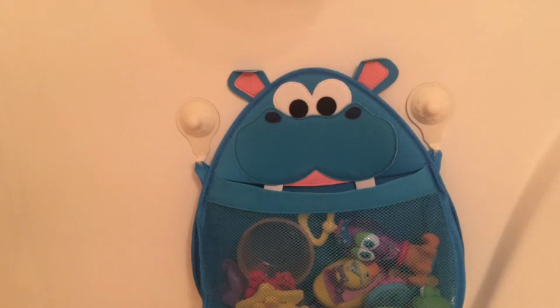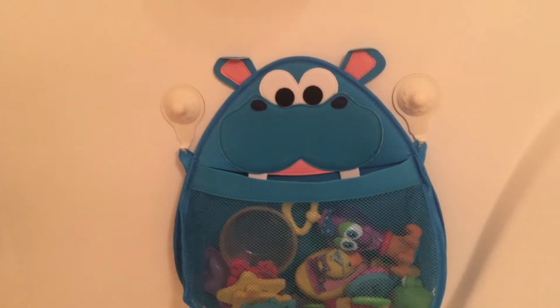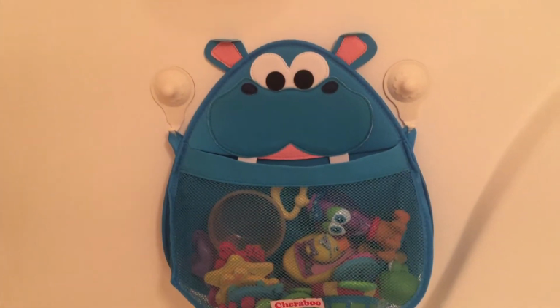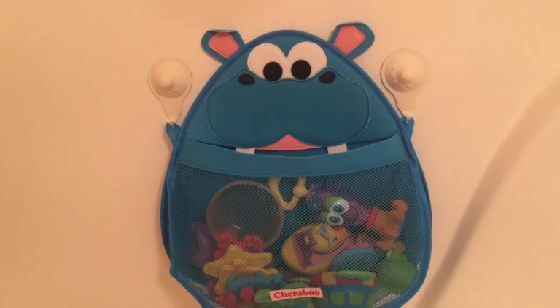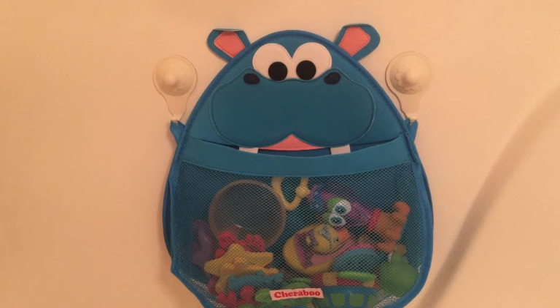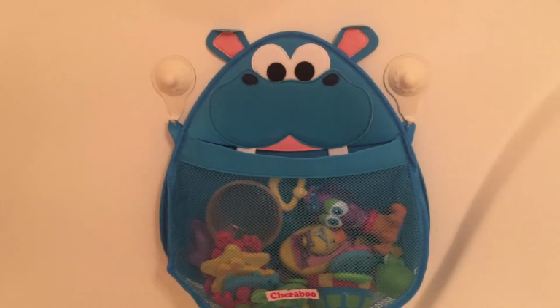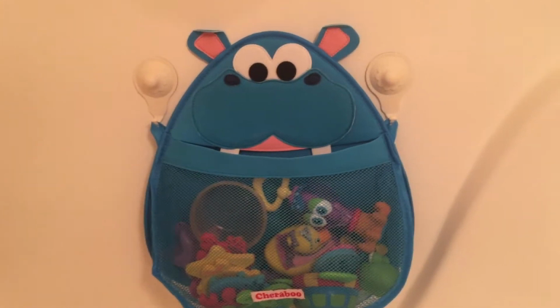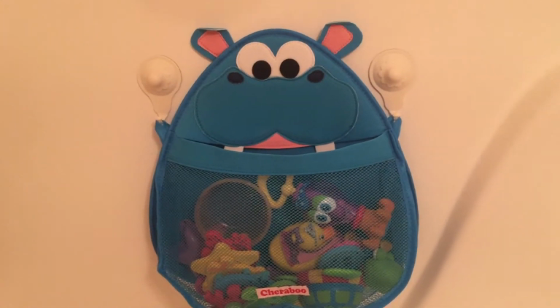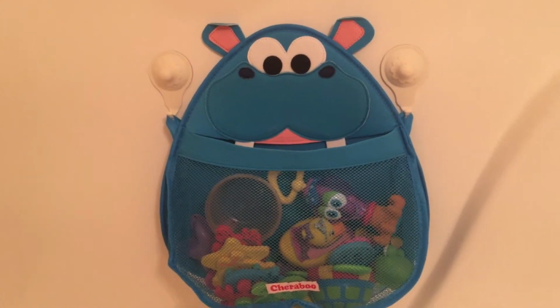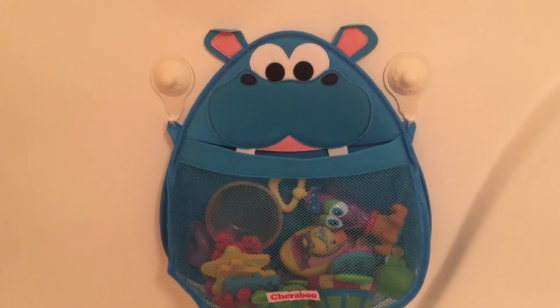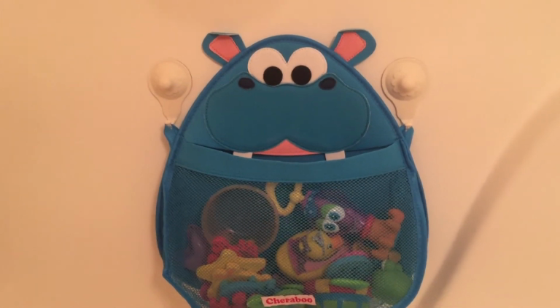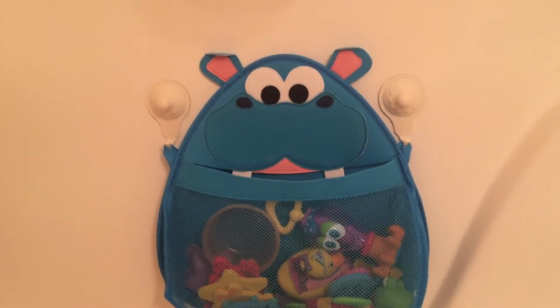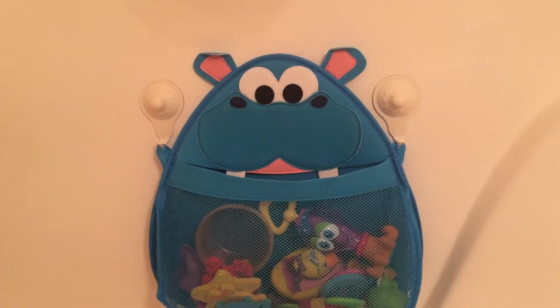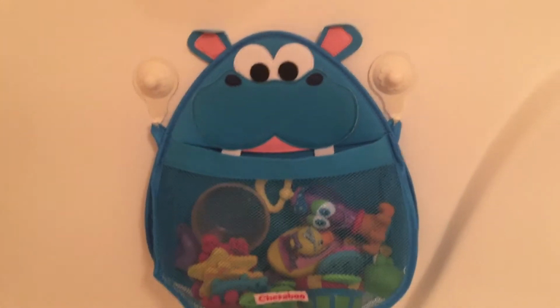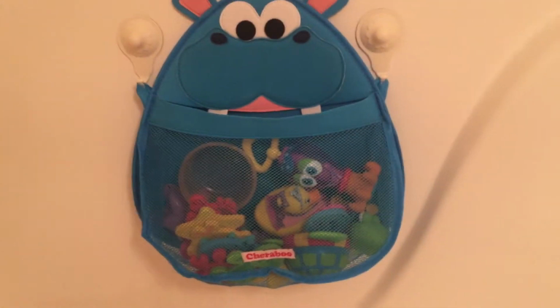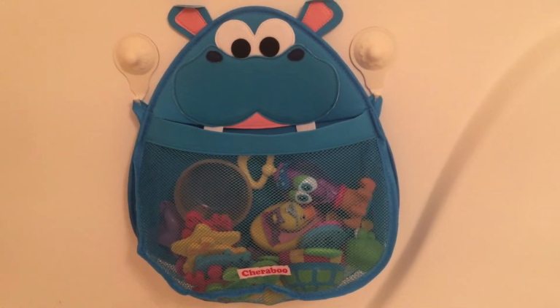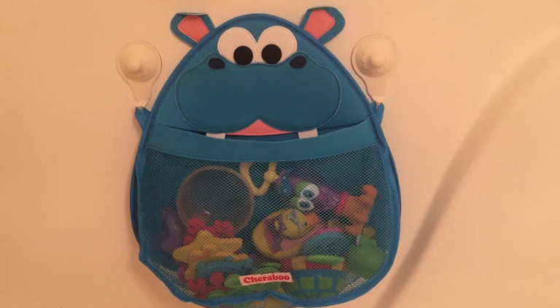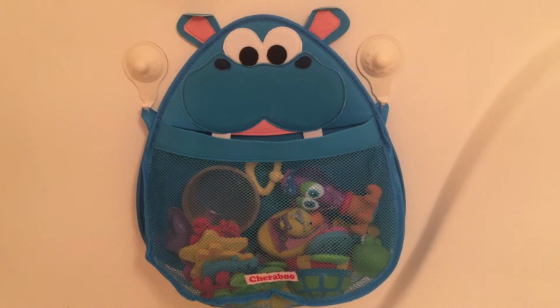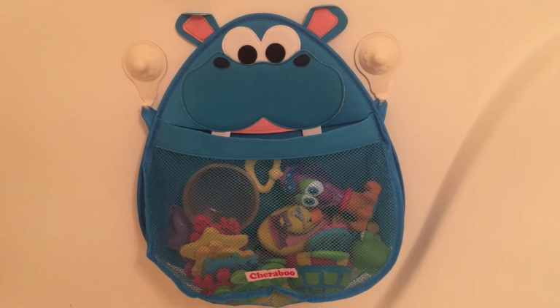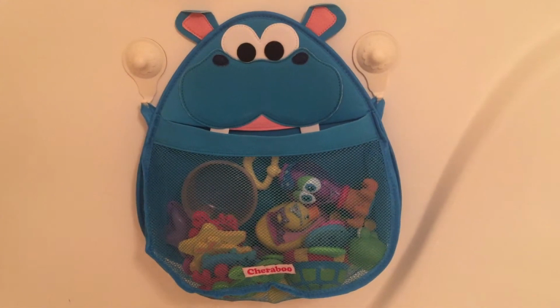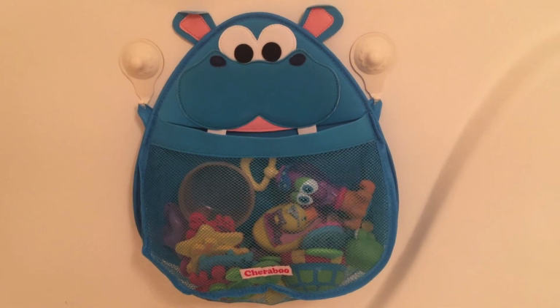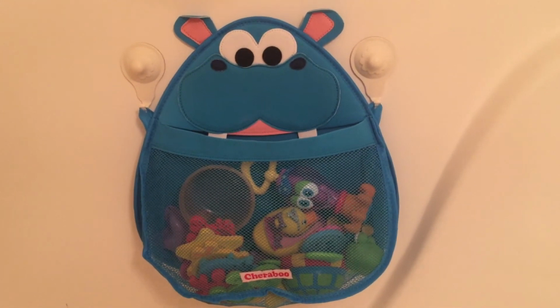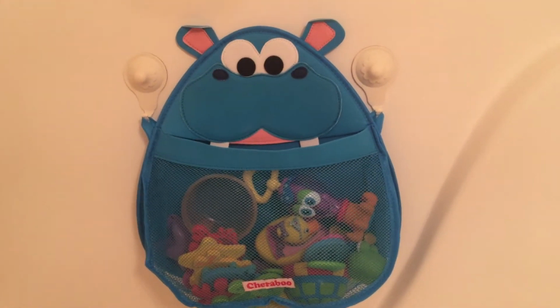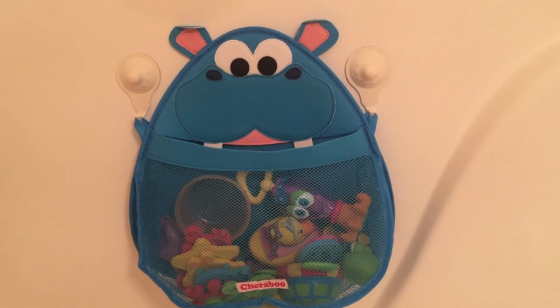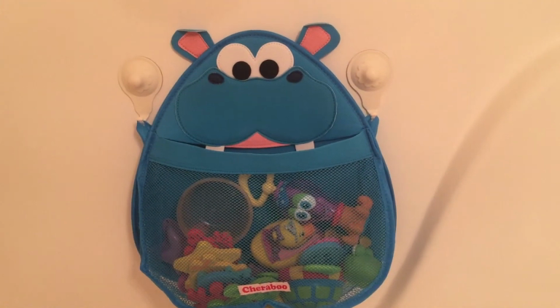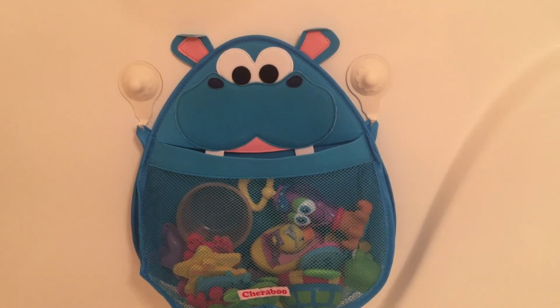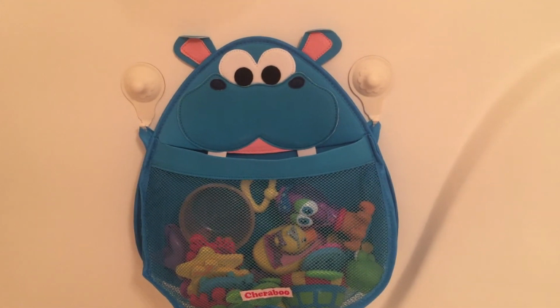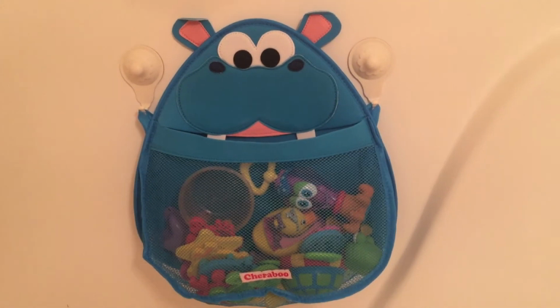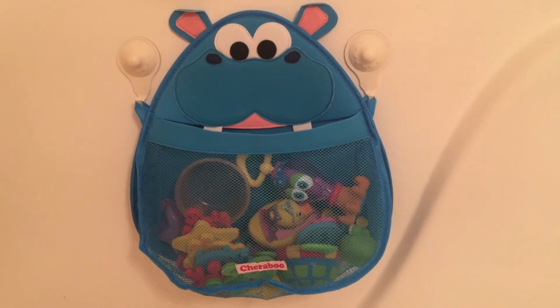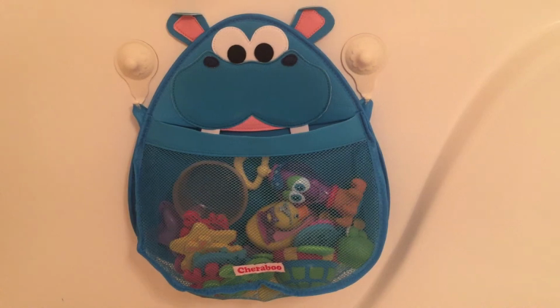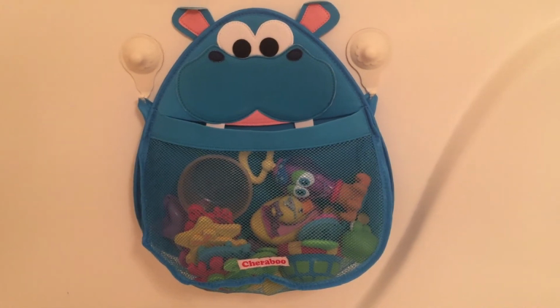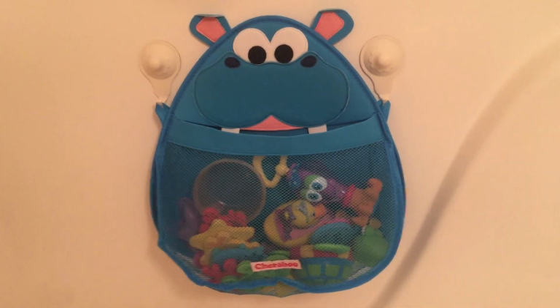I just thought it was pretty easy. I was worried because it has two separate ones that I was gonna have trouble with height or something, but no problems. And I'm really happy with it. You can see the full review at NannyToMommy.com. Thanks, bye!